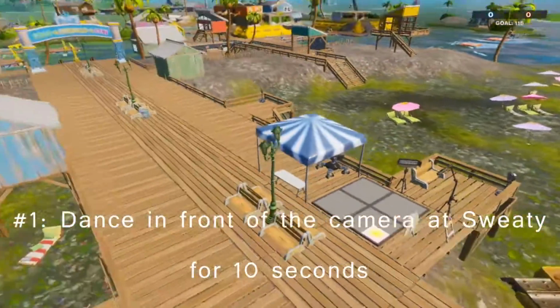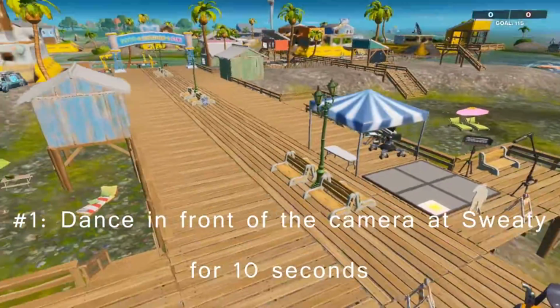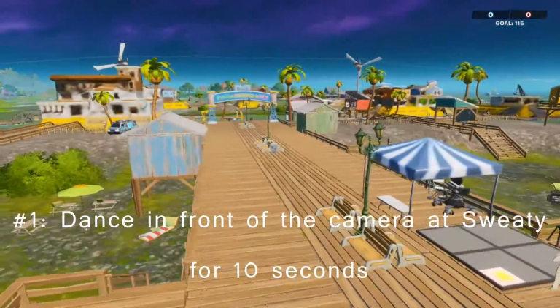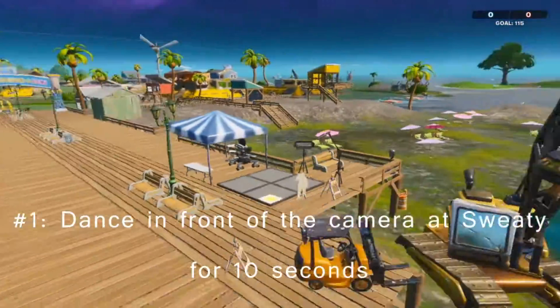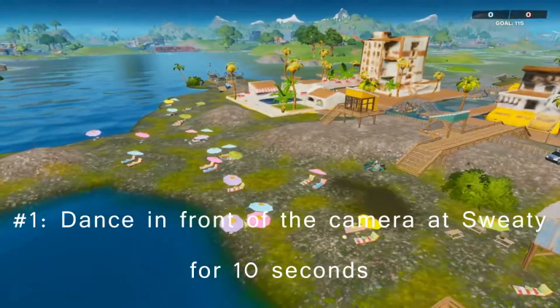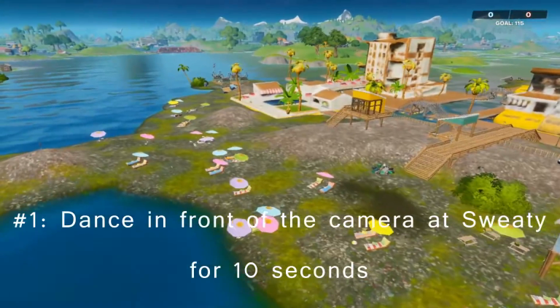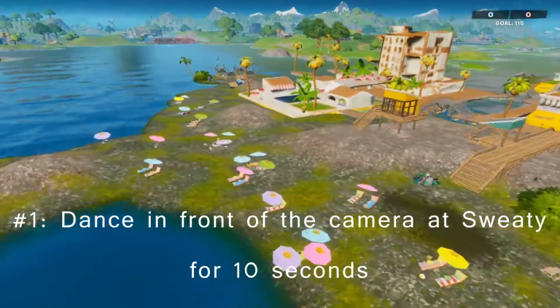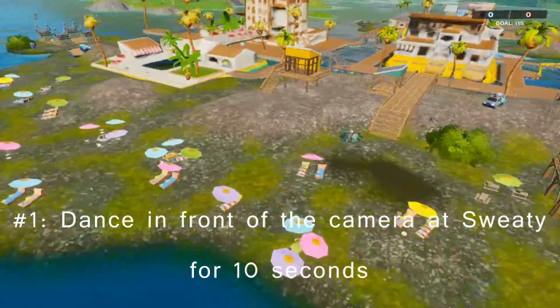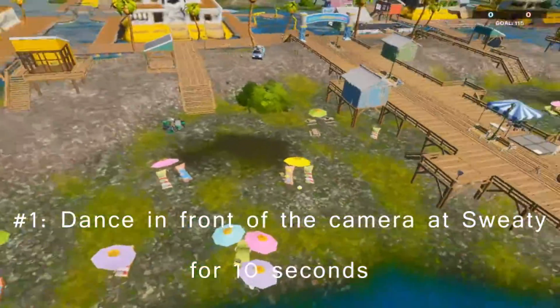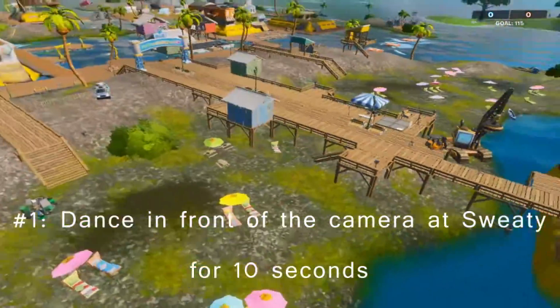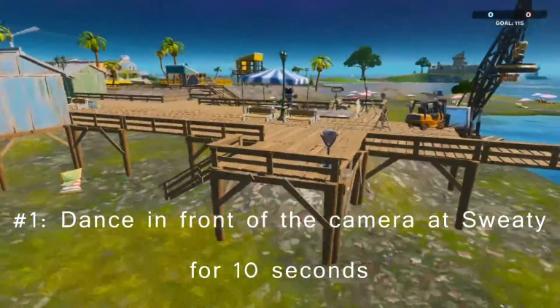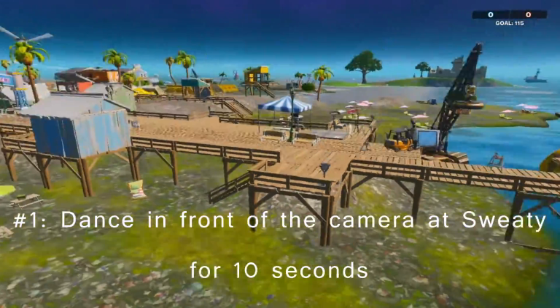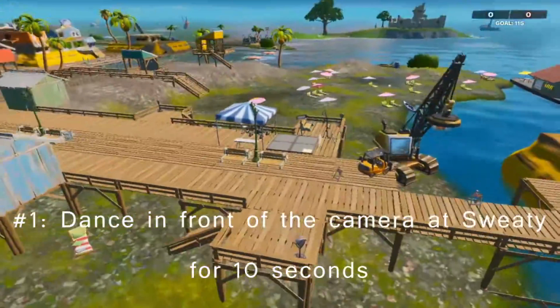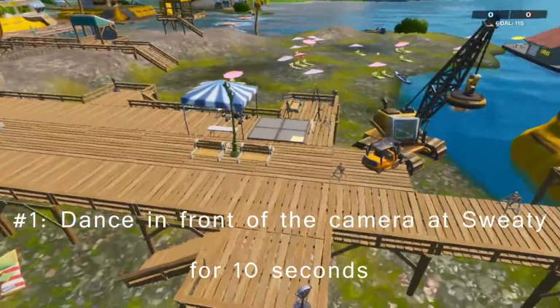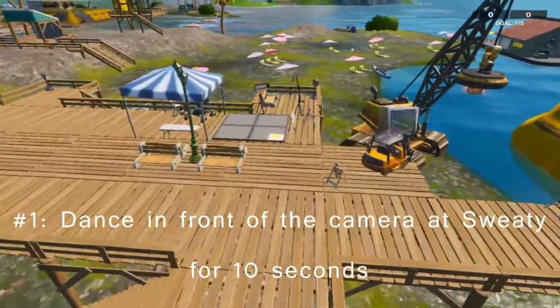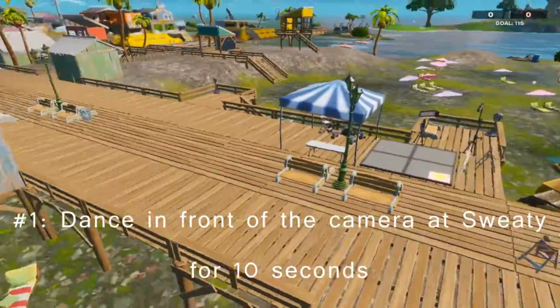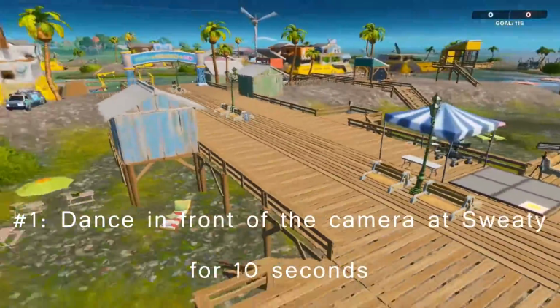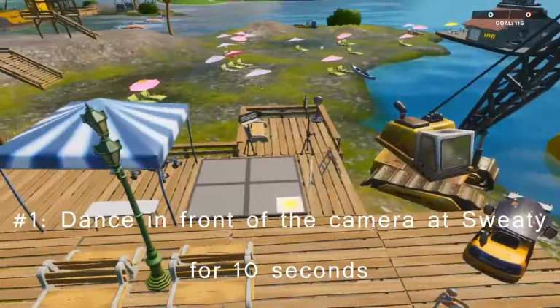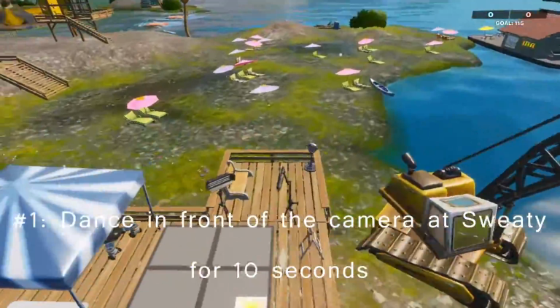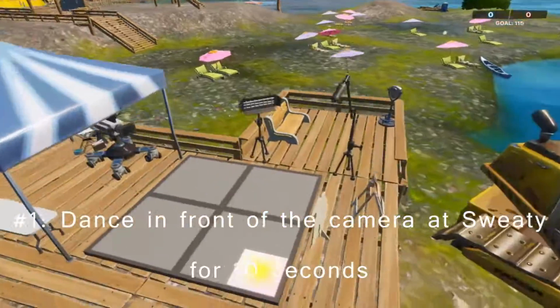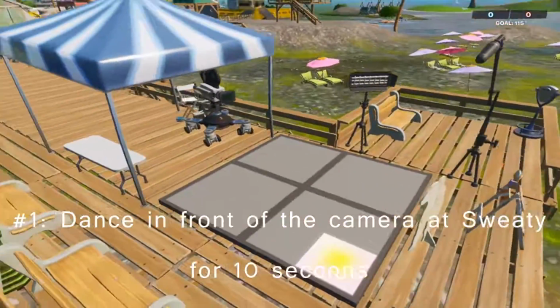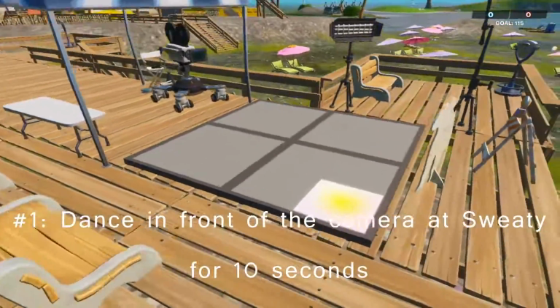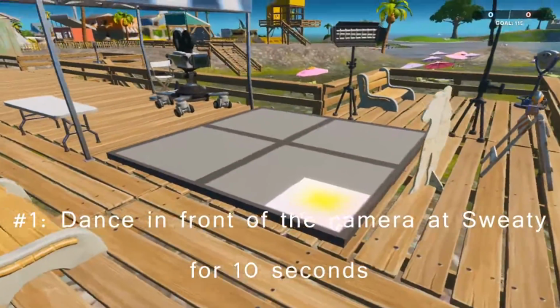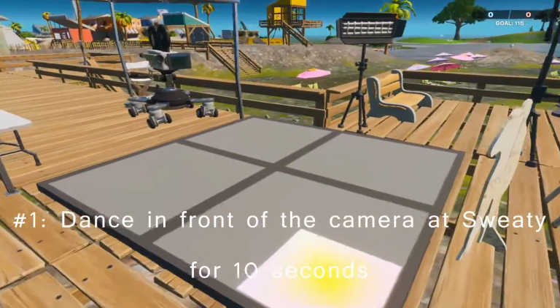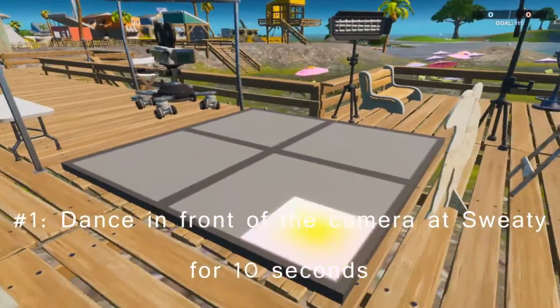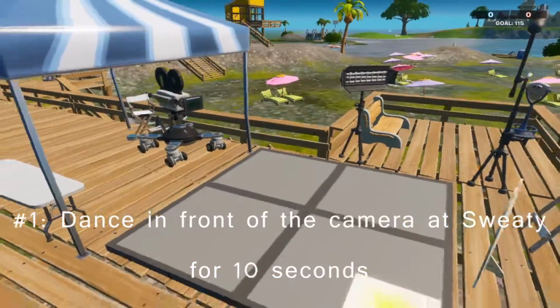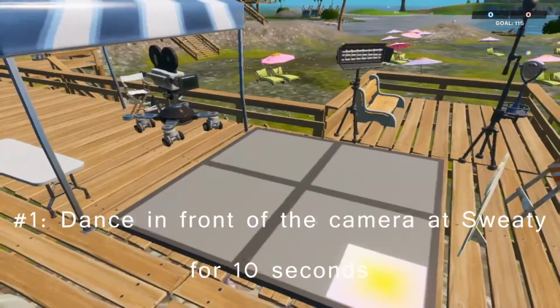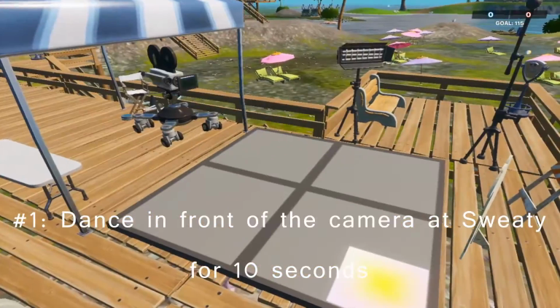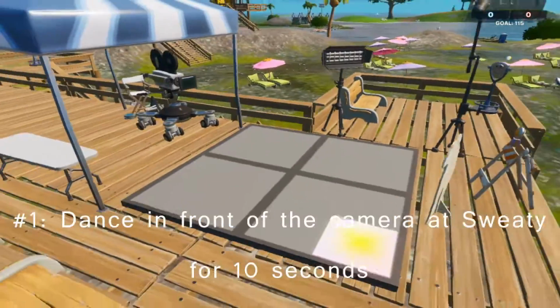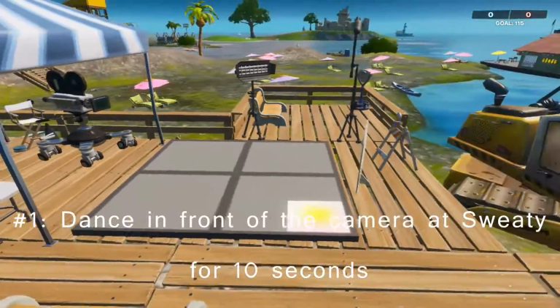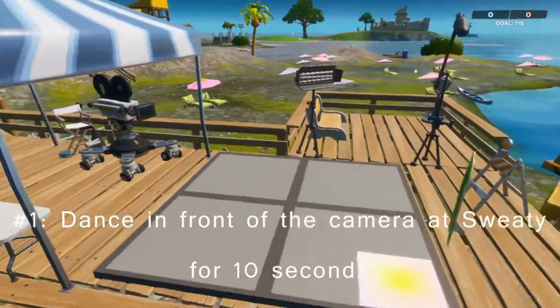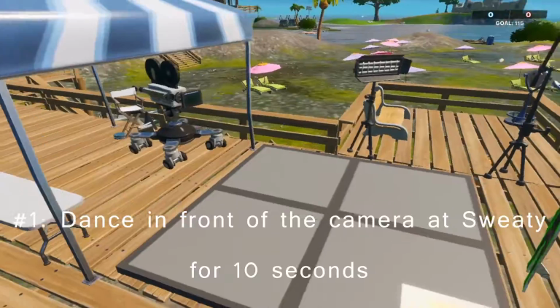For the first challenge, go over to Sweaty Sands and make your way to the pier at the middle. Once you're here, dance on top of this dance floor for 10 seconds. That should be challenge number one.